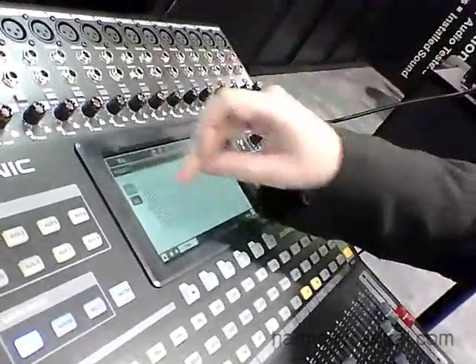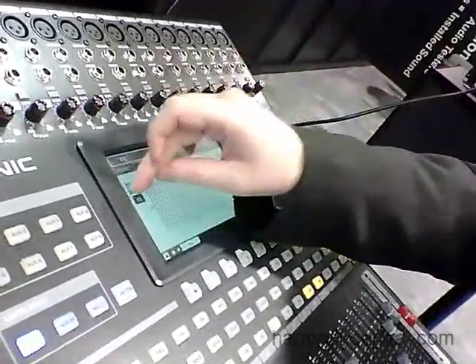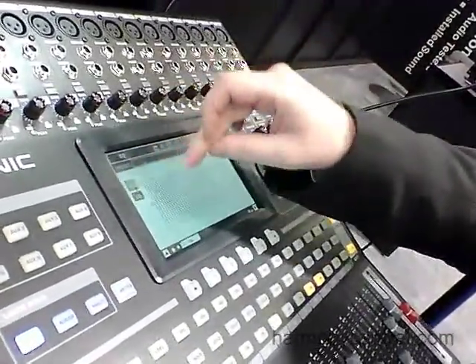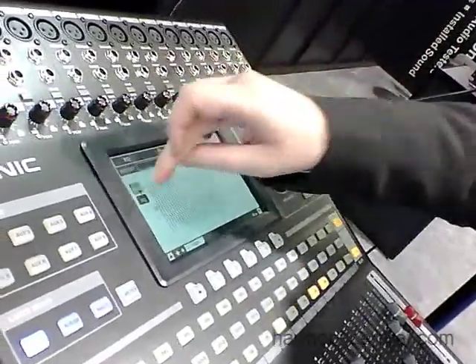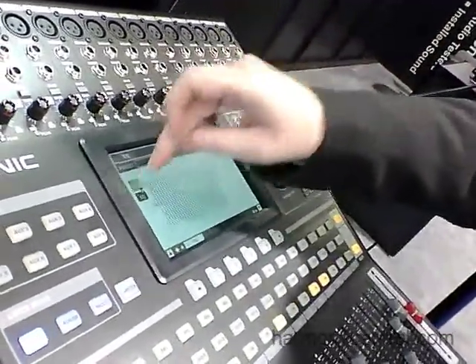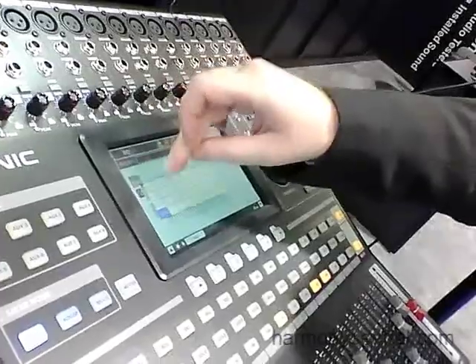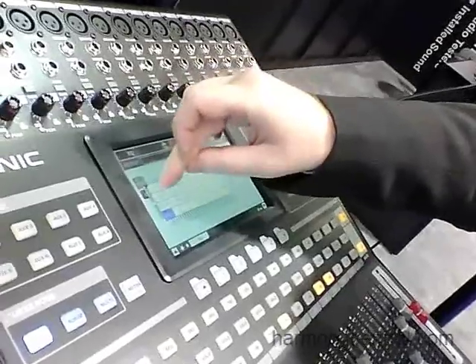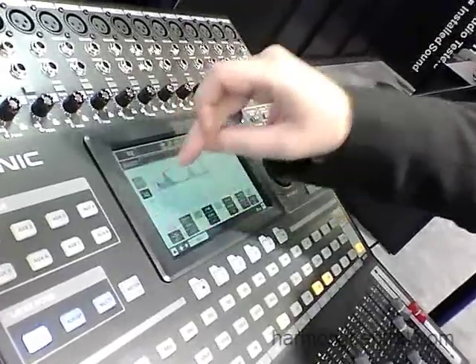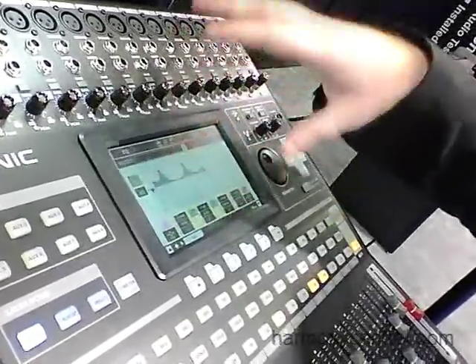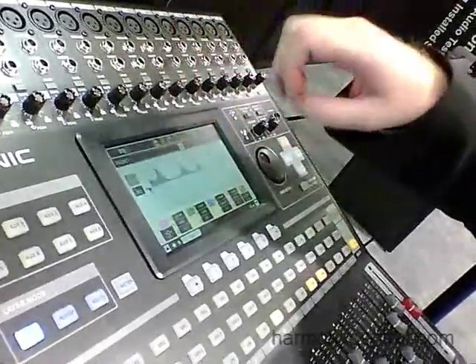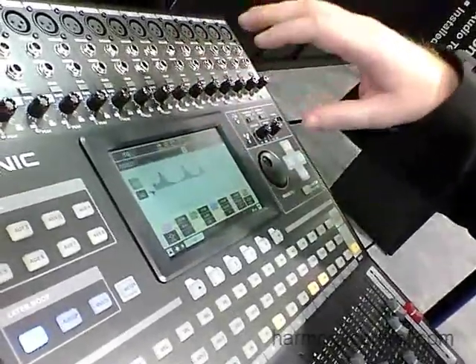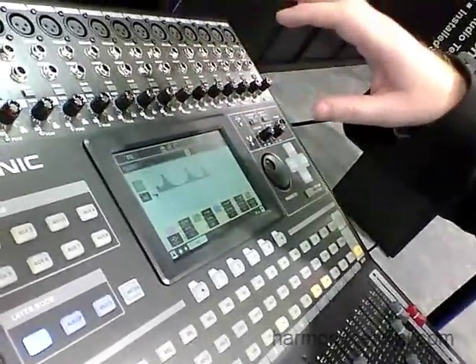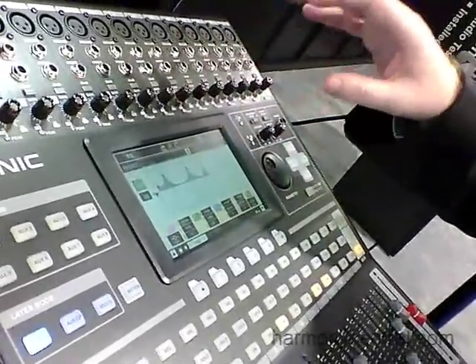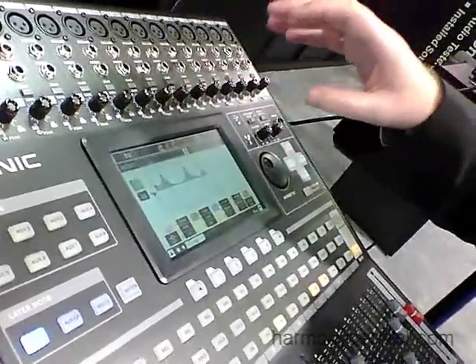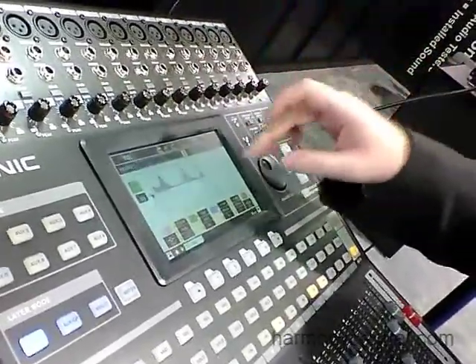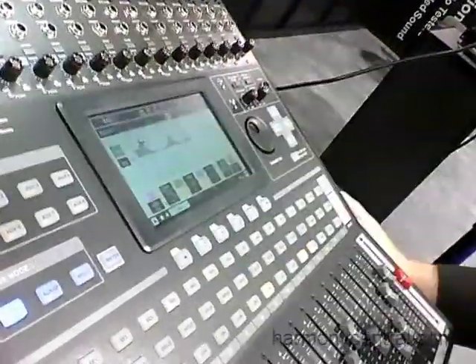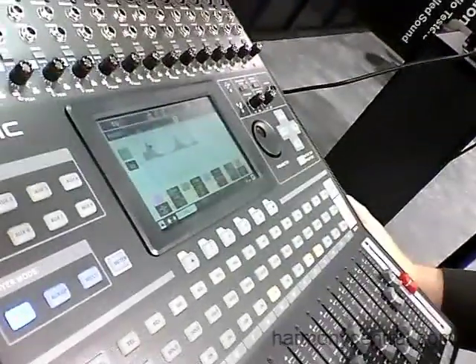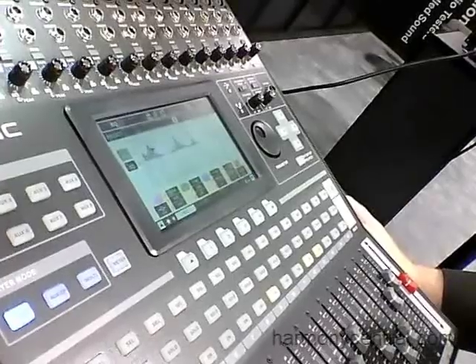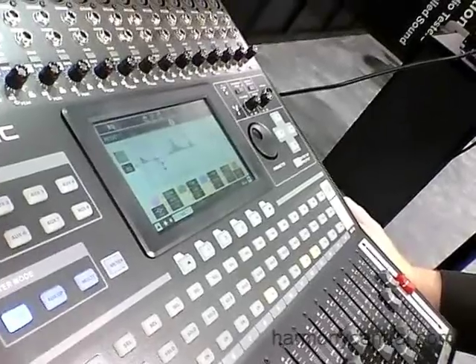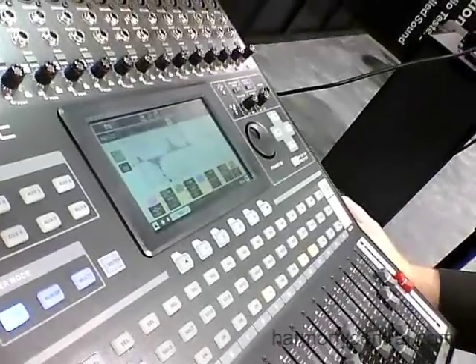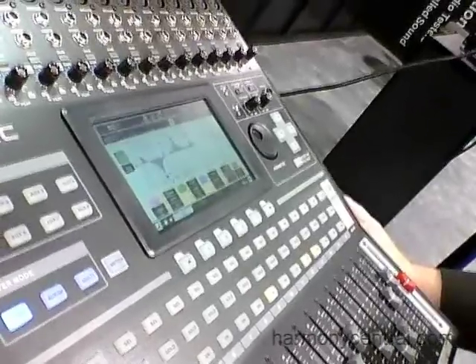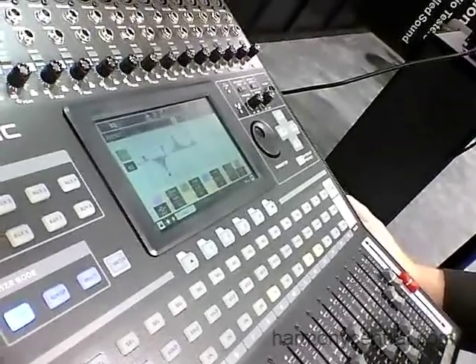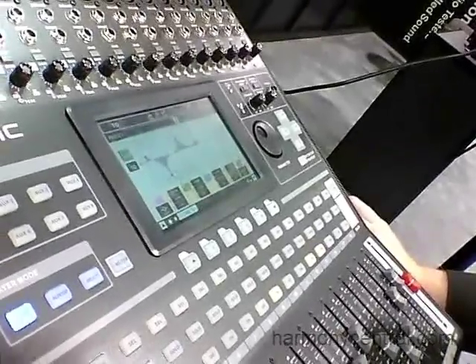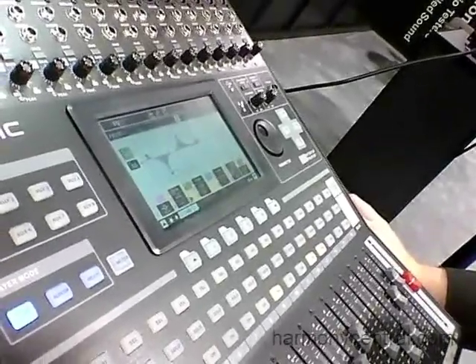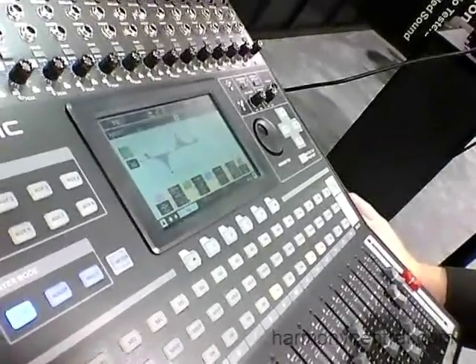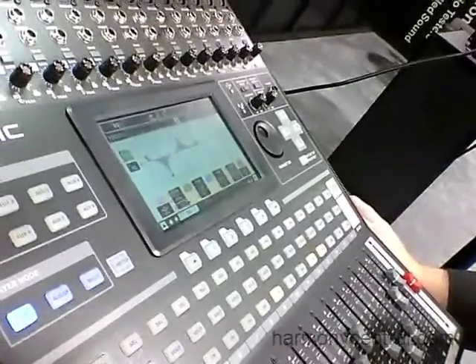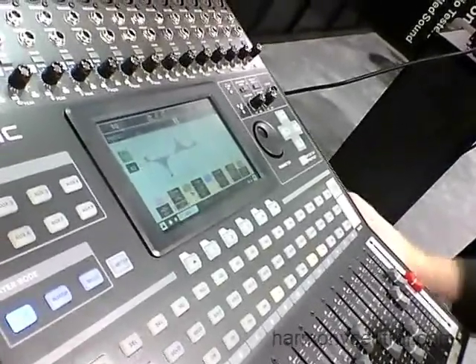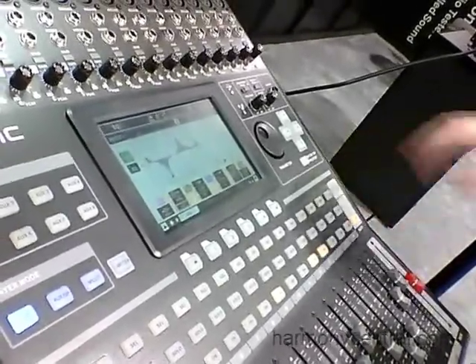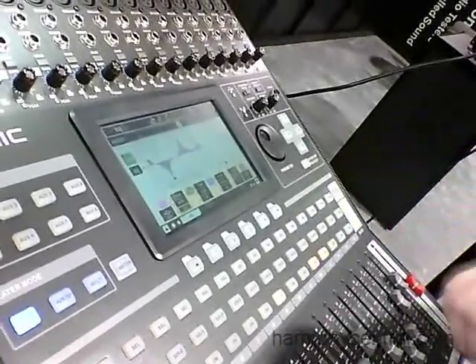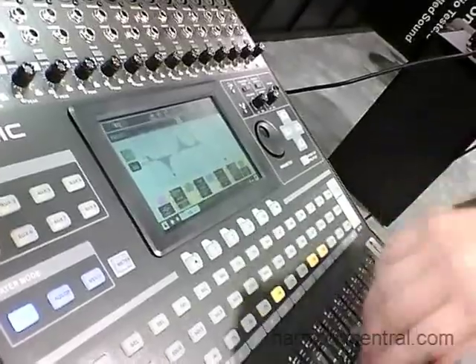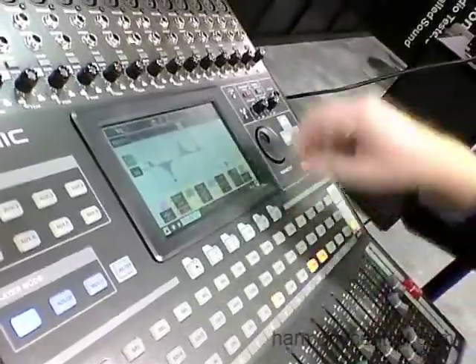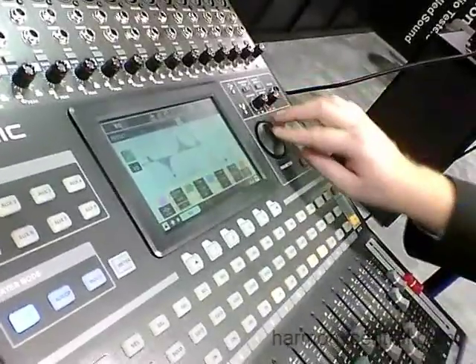There's four band parametric EQ on each input and output, in addition to the 31 band EQ on the output. The graphic EQ can be adjusted on screen and has frequency, gain and Q parameters.